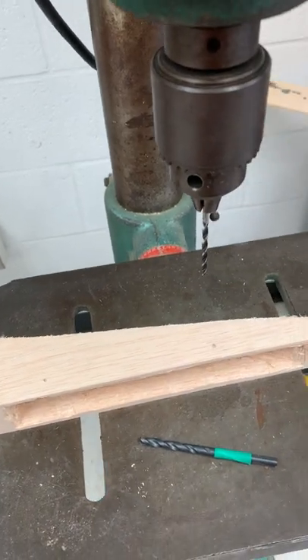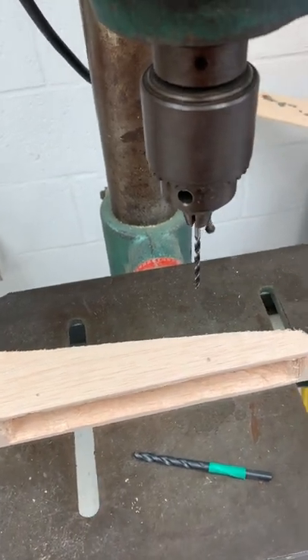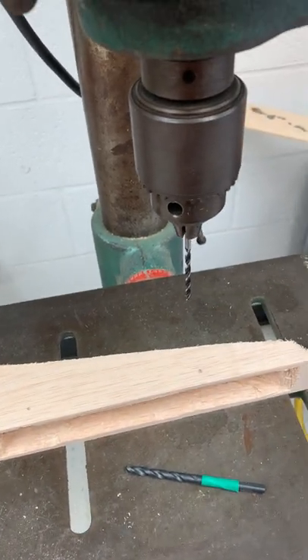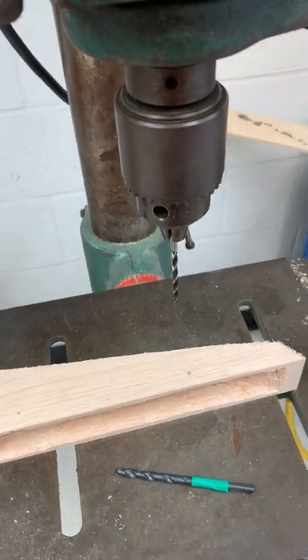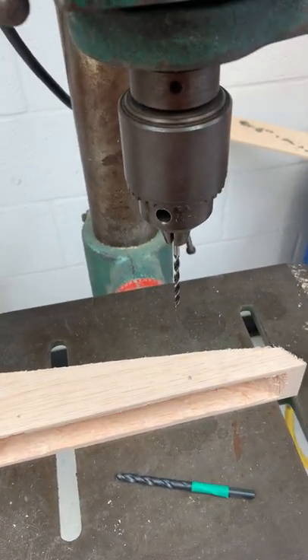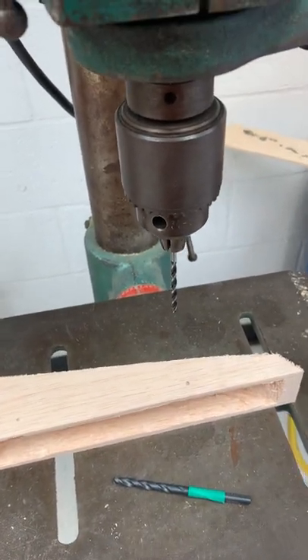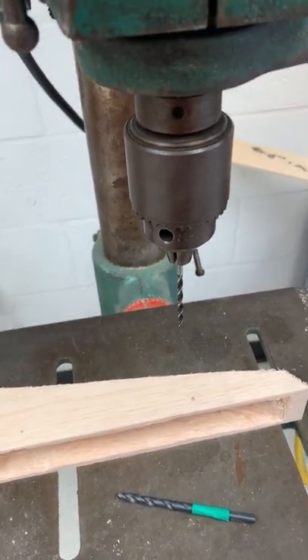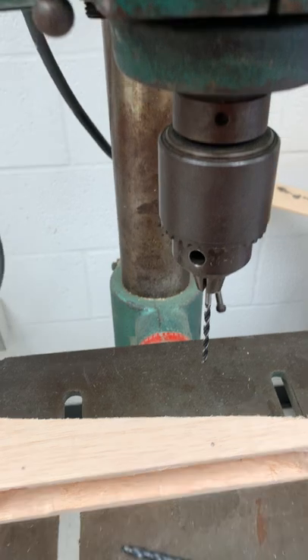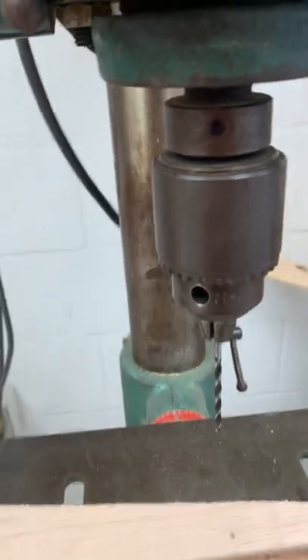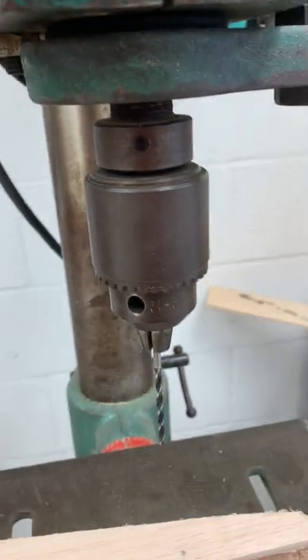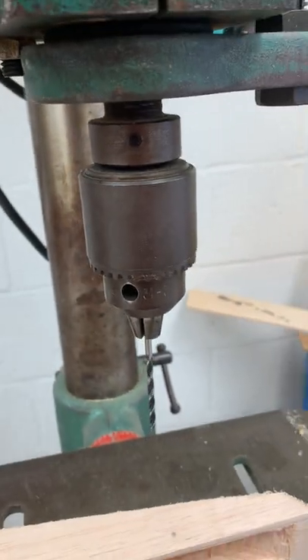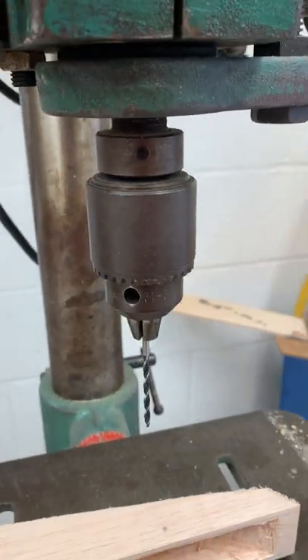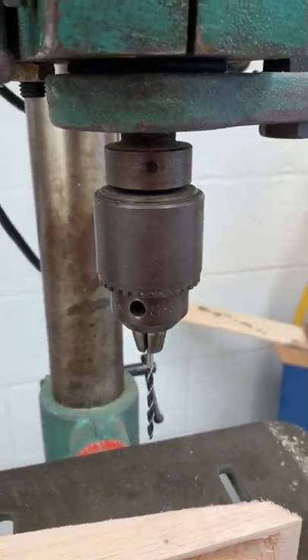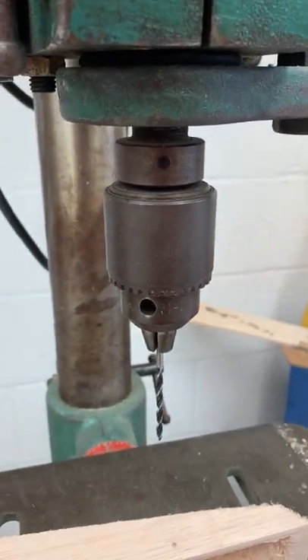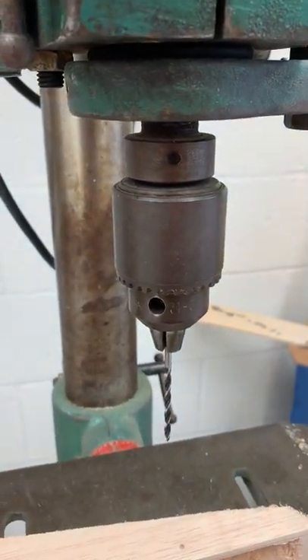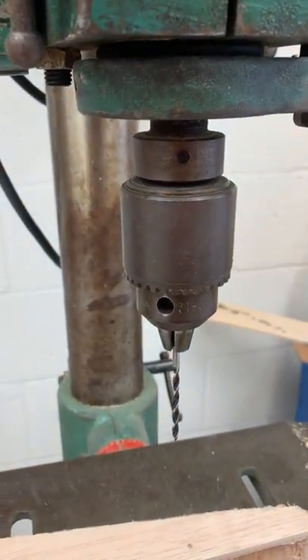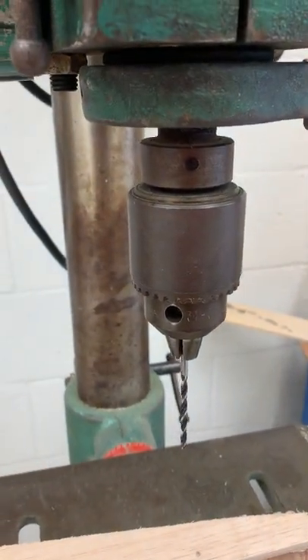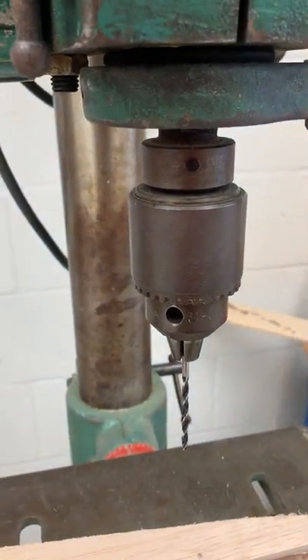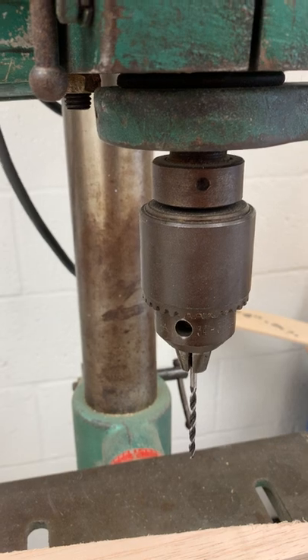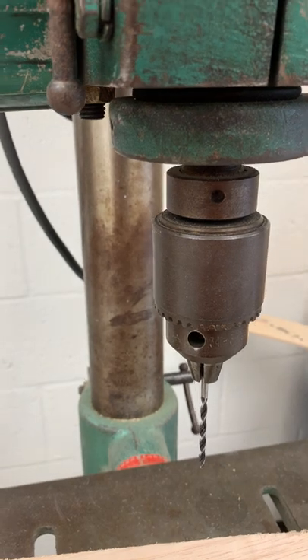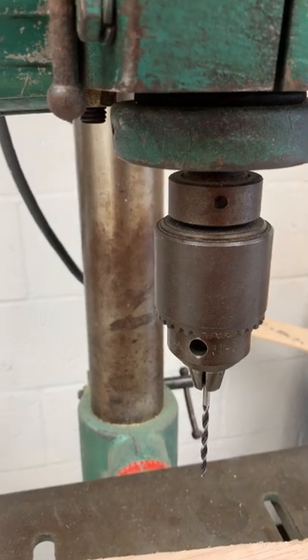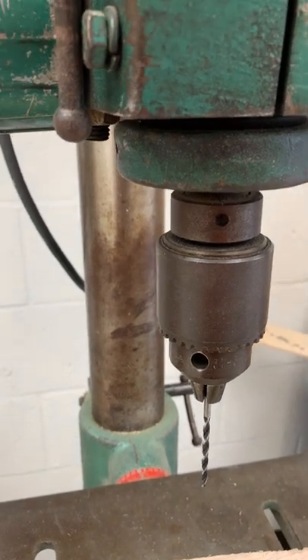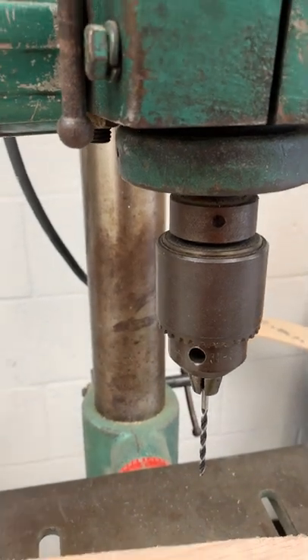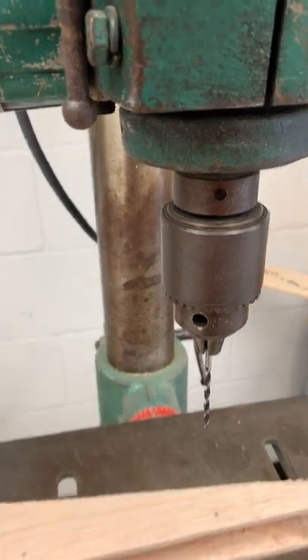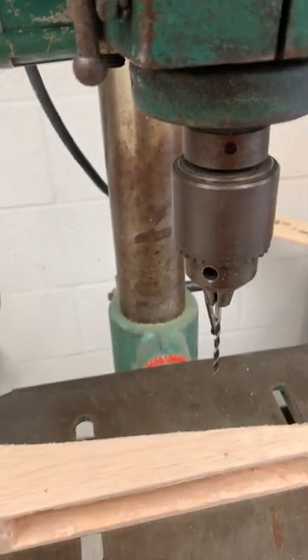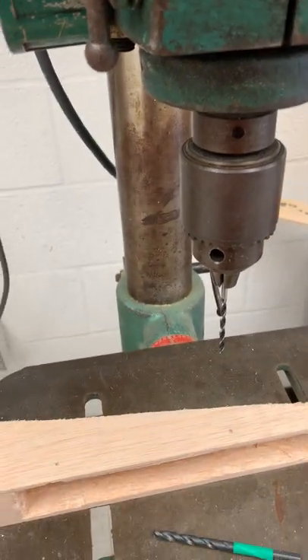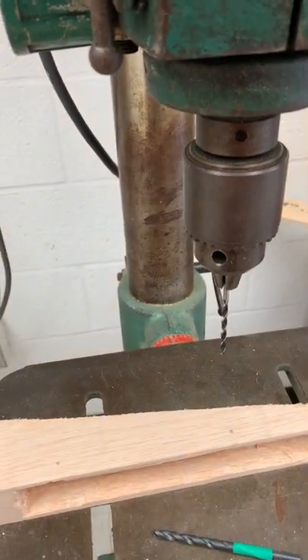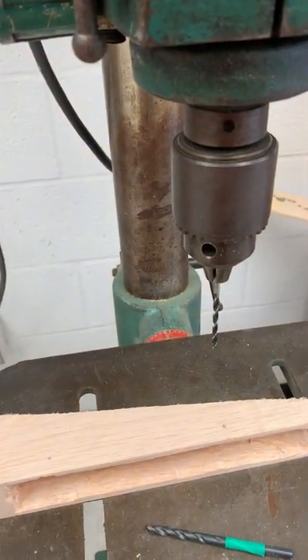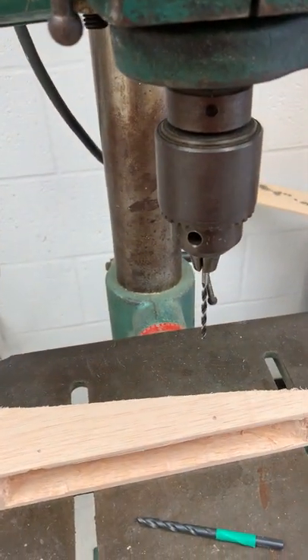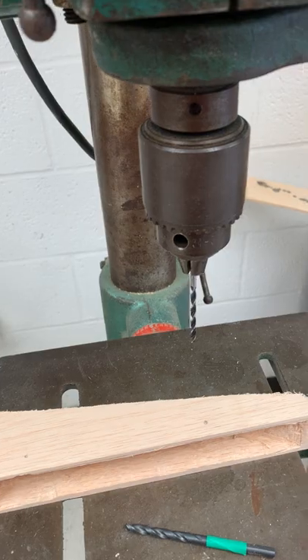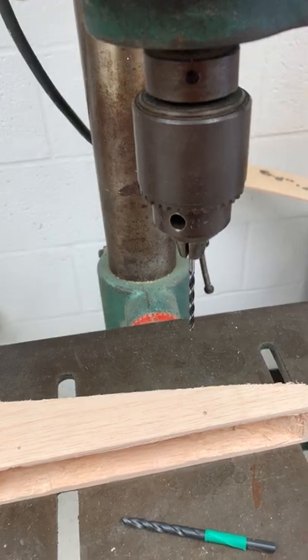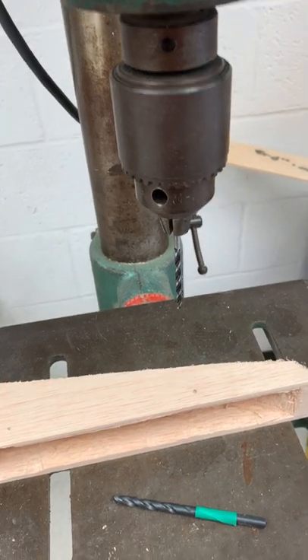Now with our axle holes we do have two different sizes like we discussed. The one that's currently in my drill press is my three millimeter bit, and that is going to be for anyone who is not using our friction reduction systems — so who is just using an axle.